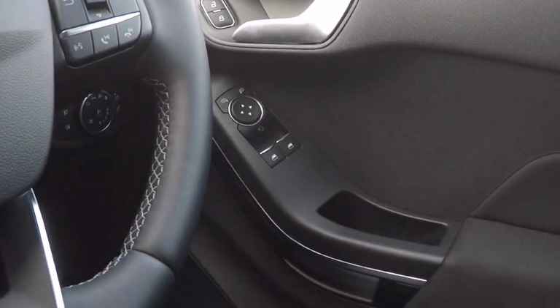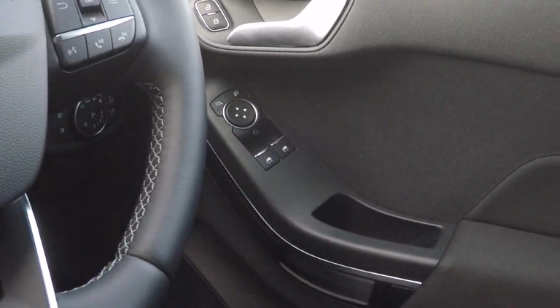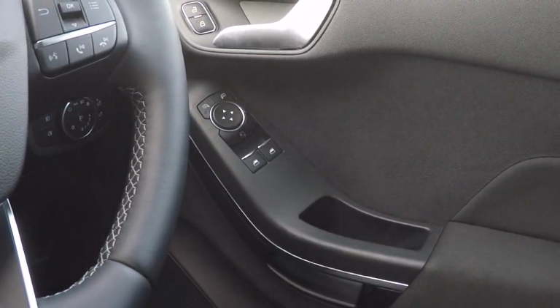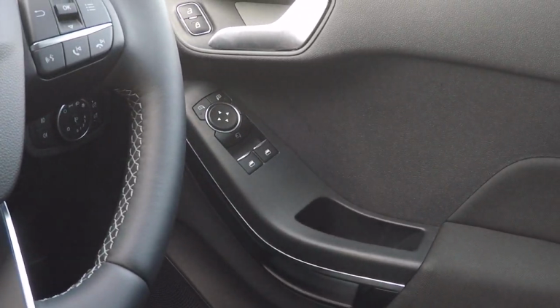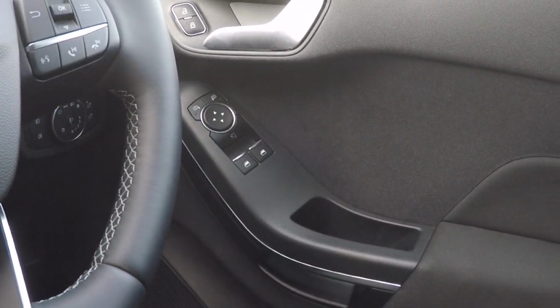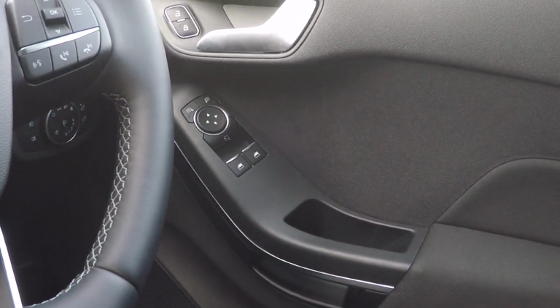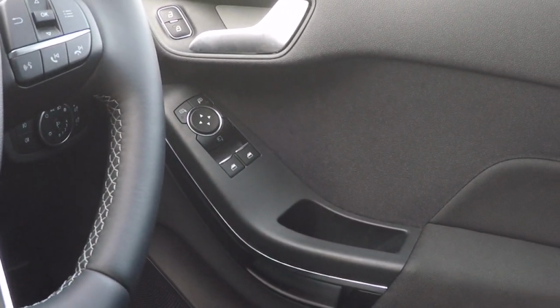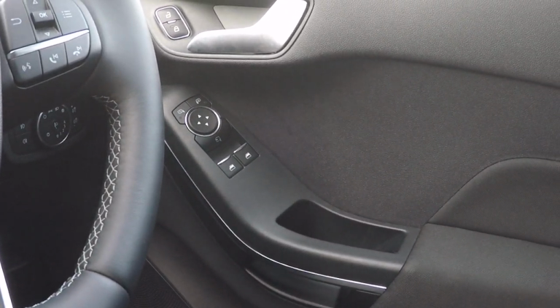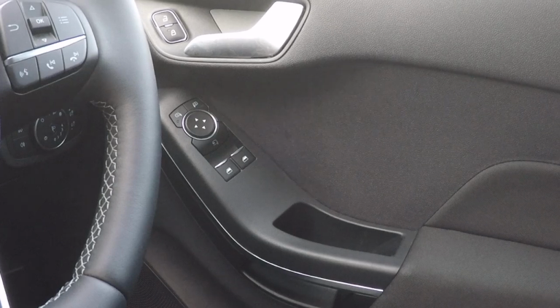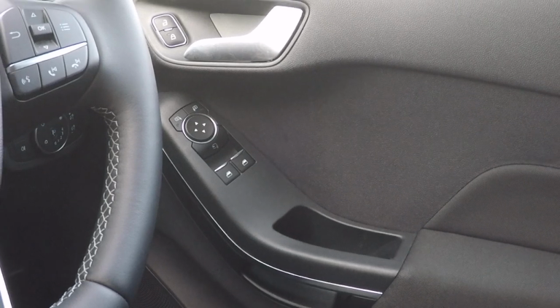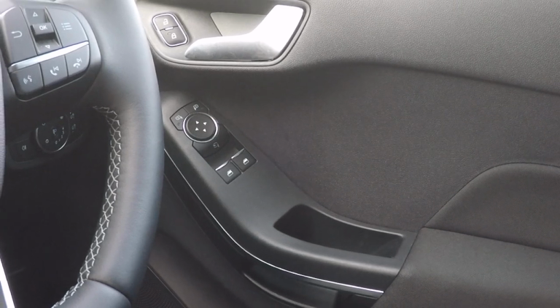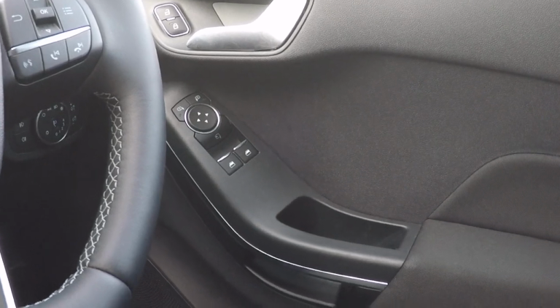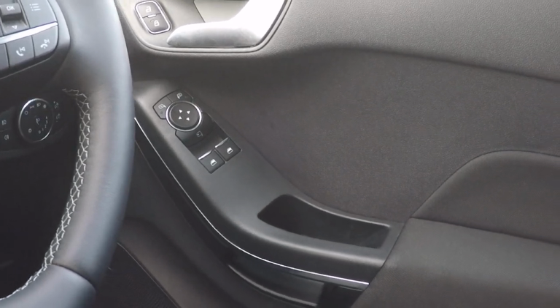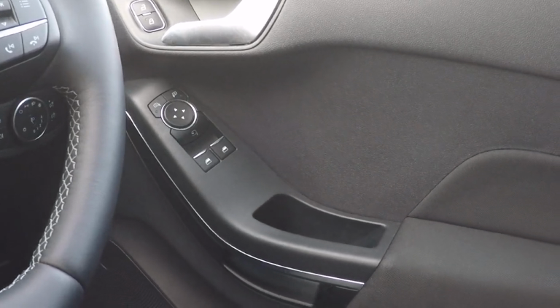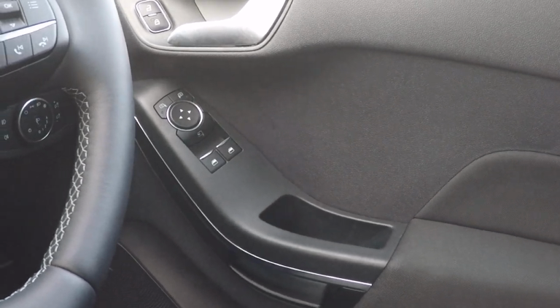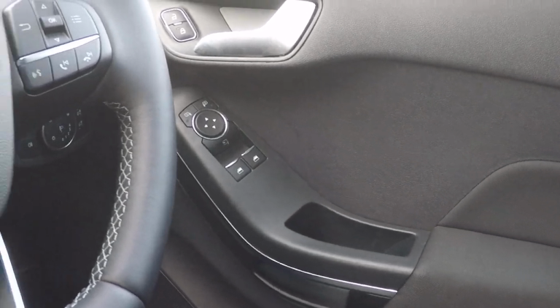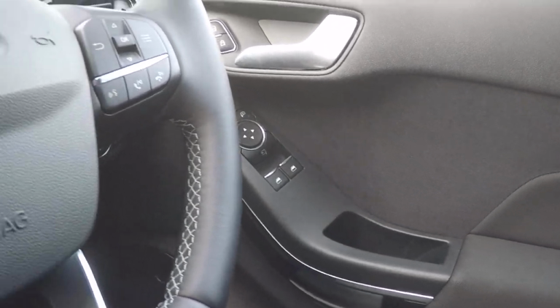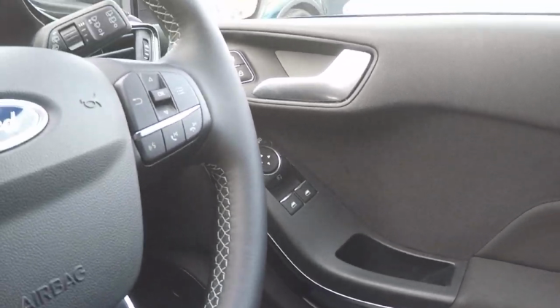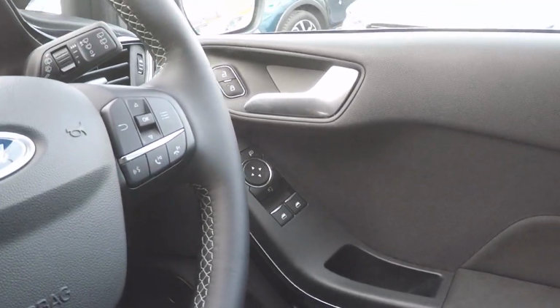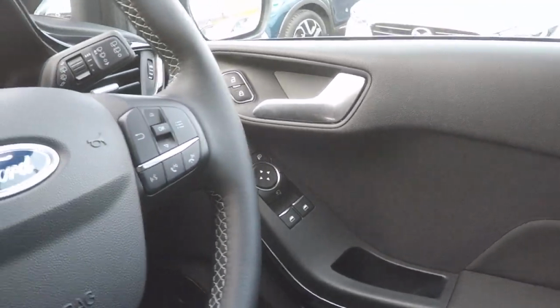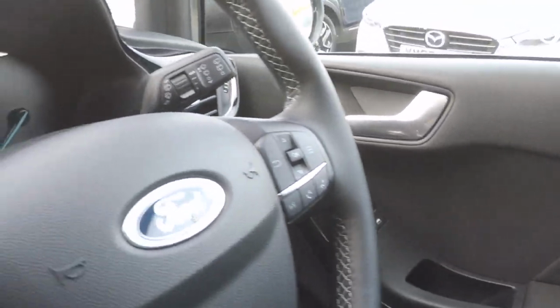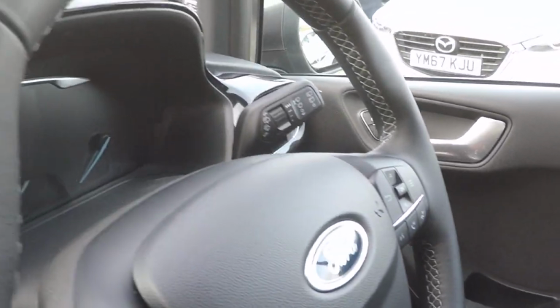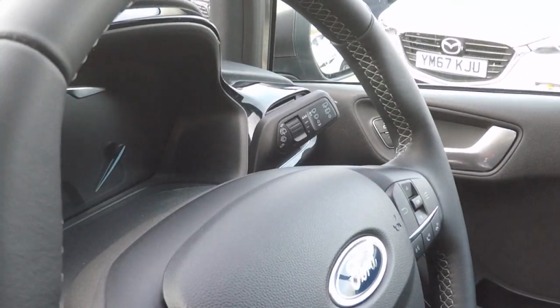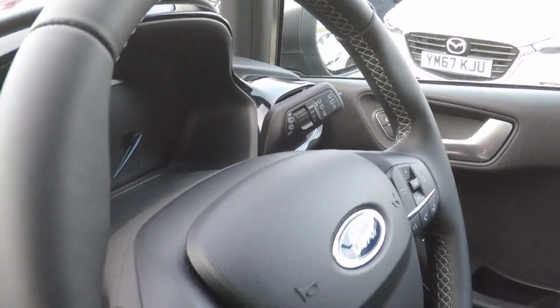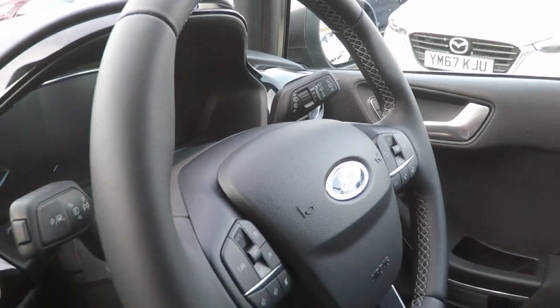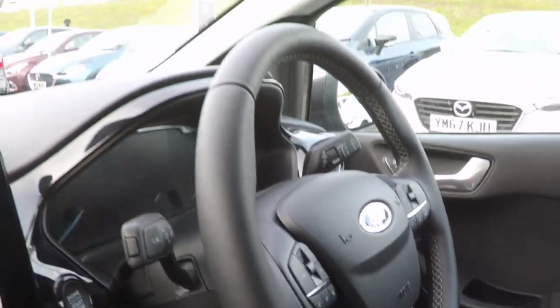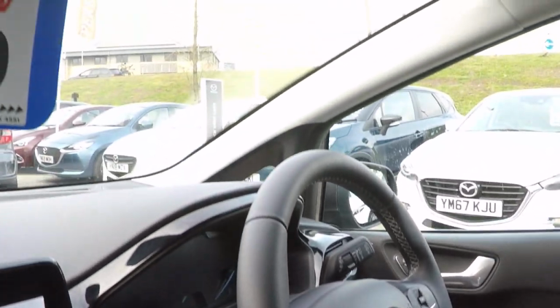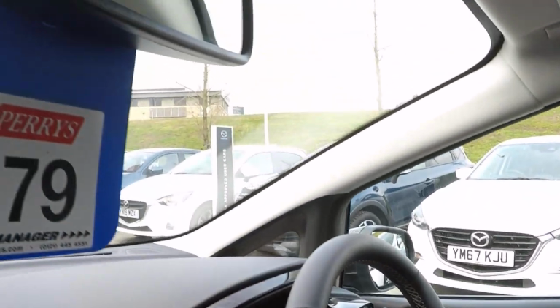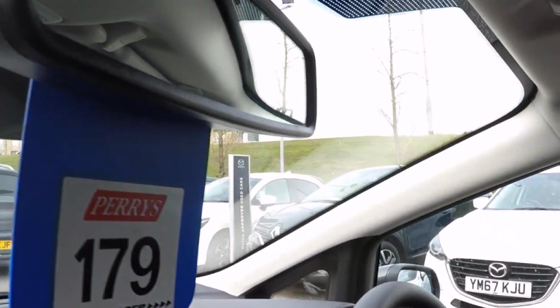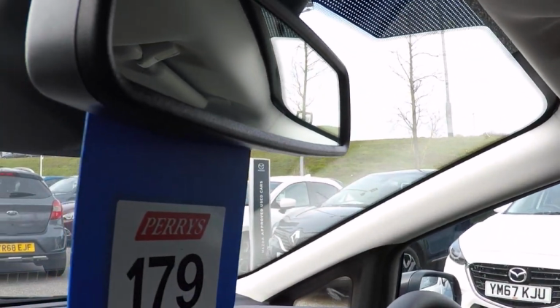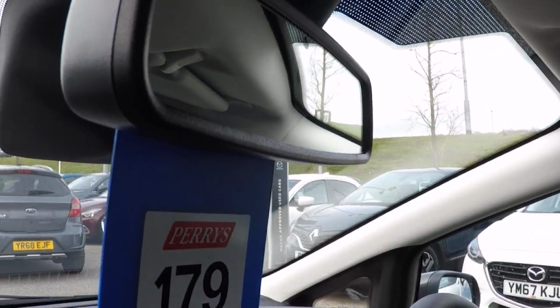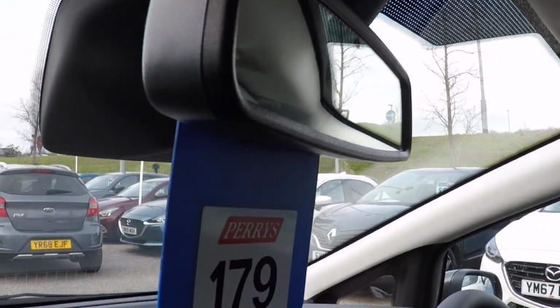Fold away door mirrors, power to front windows, electronic door mirror adjustment. We've got automatic lights, automatic rain sensing wipers and an auto dim rear view mirror.